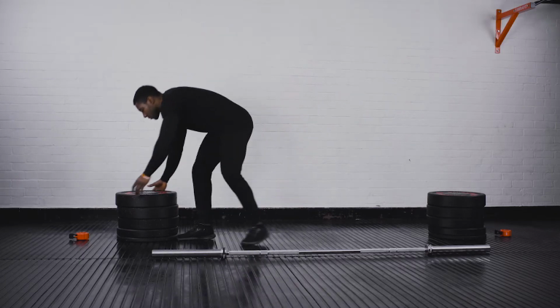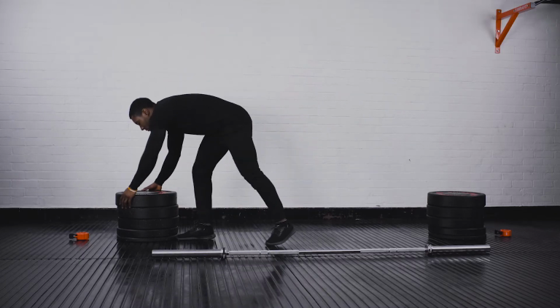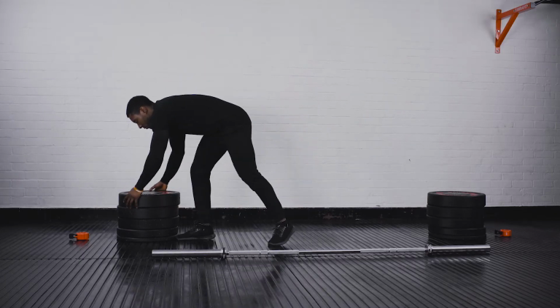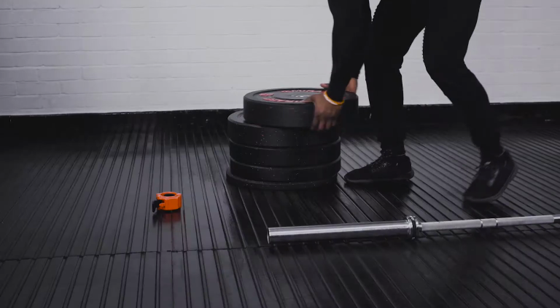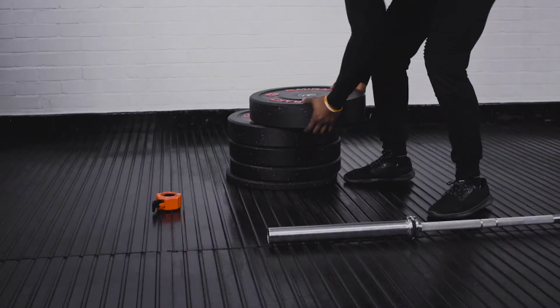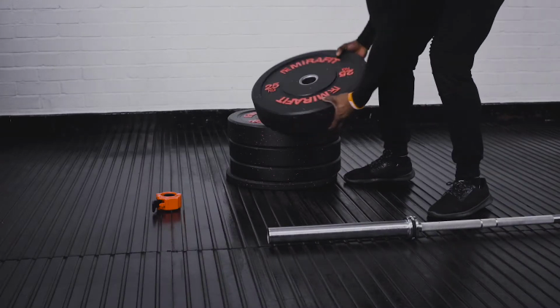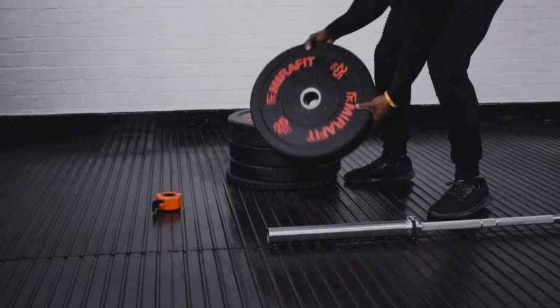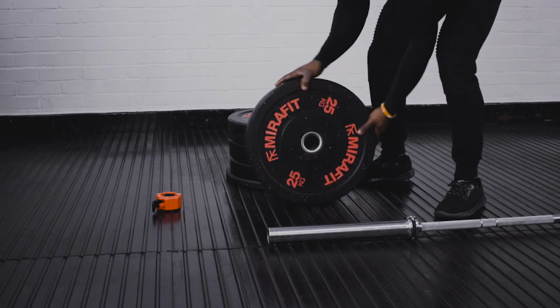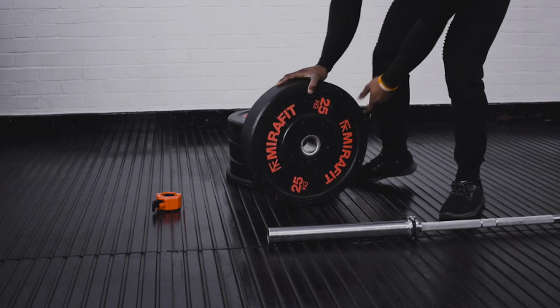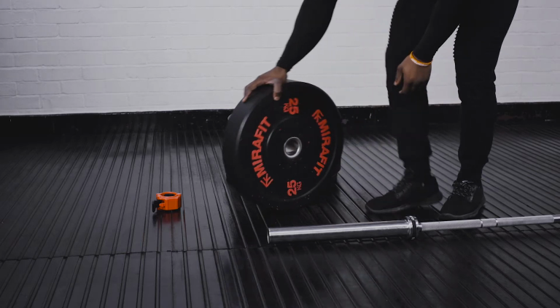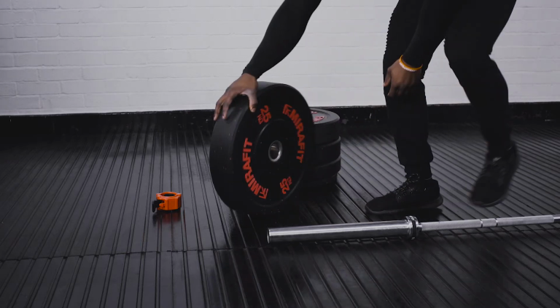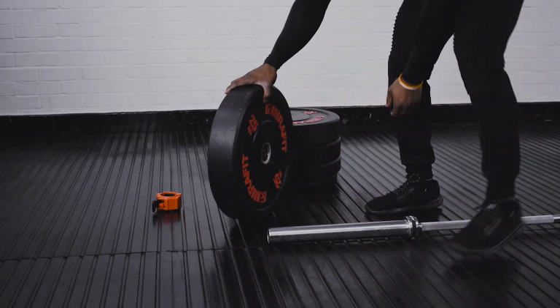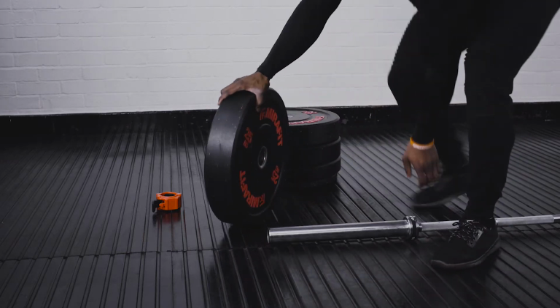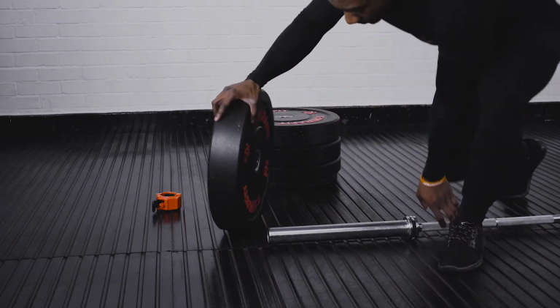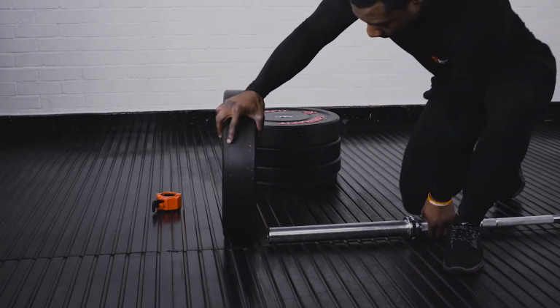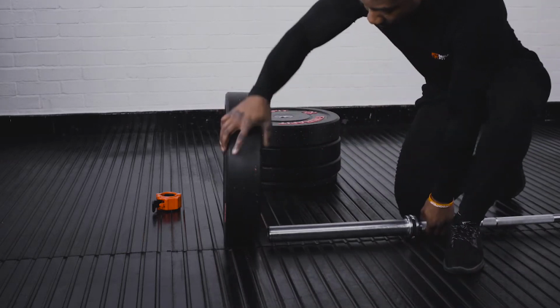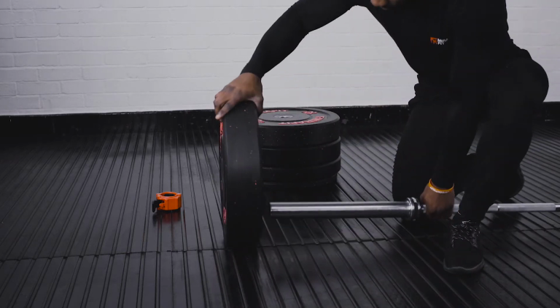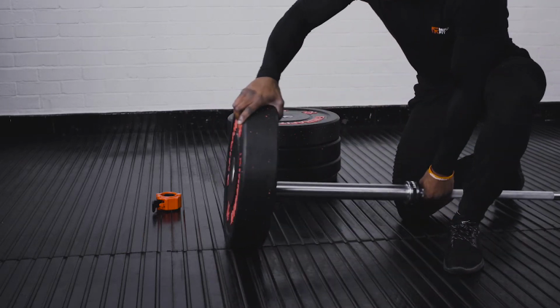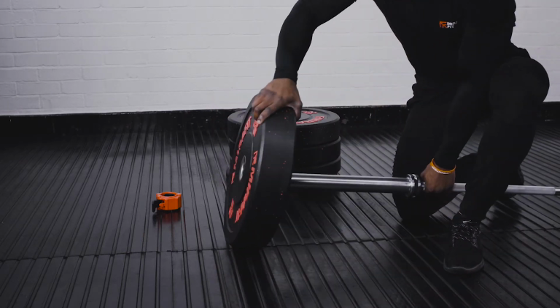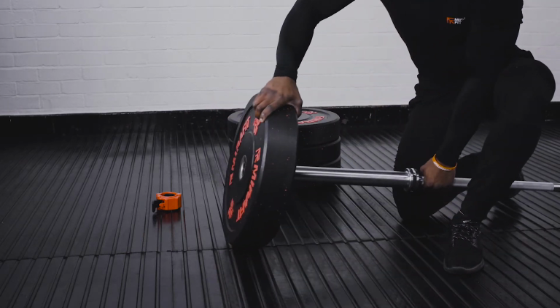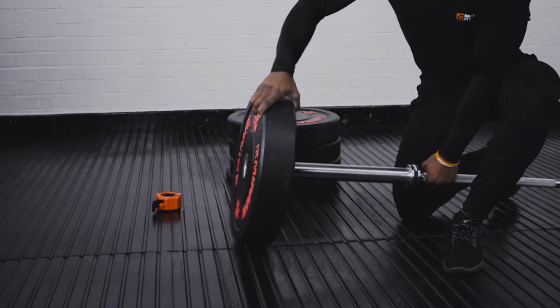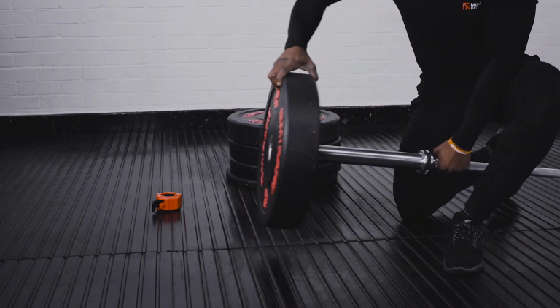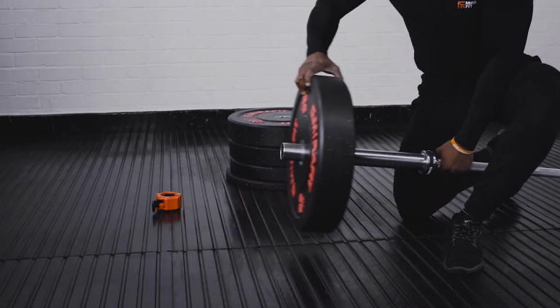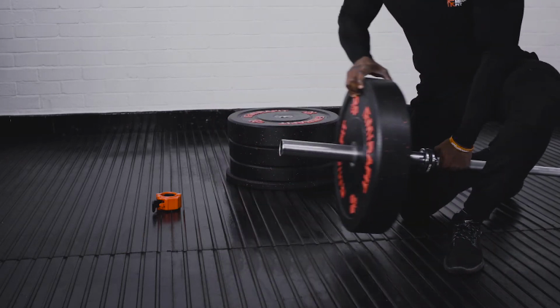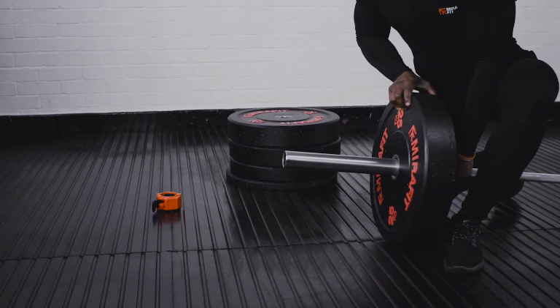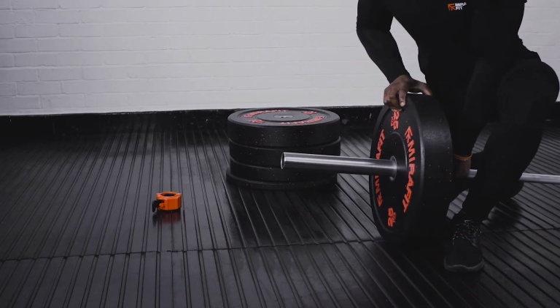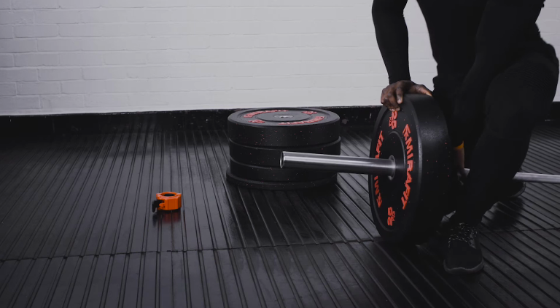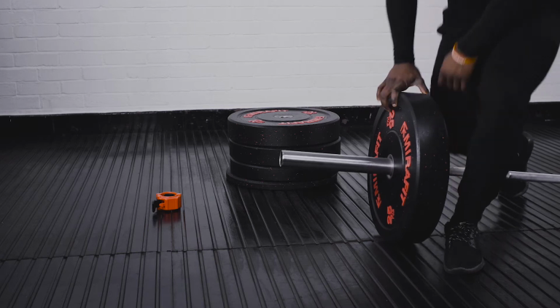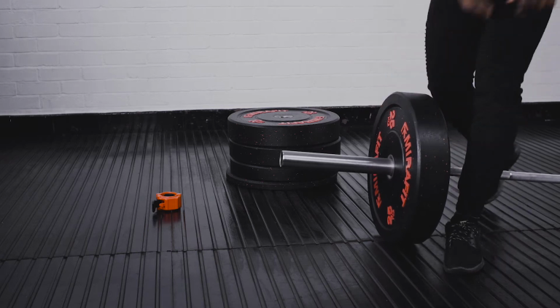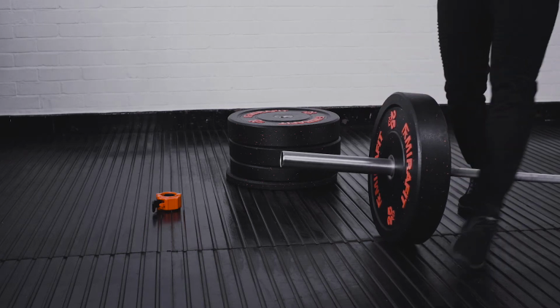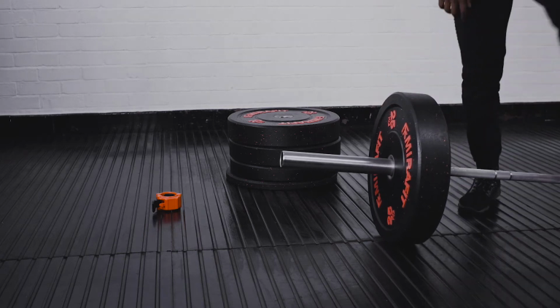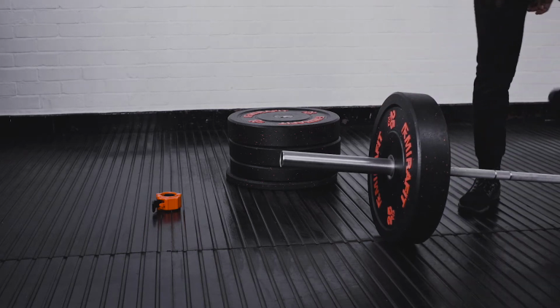With the bar on the floor, place your heaviest weight on the bar first. Row the bar up and then pull the first weight on towards you, and then do the same on the other side.